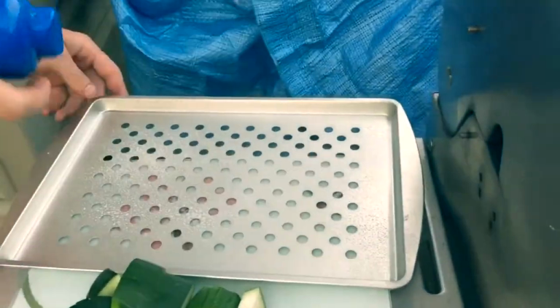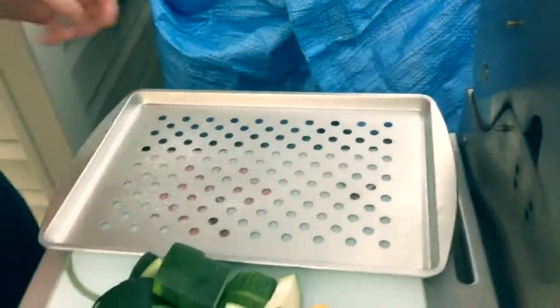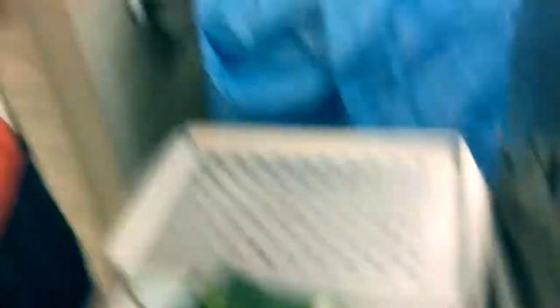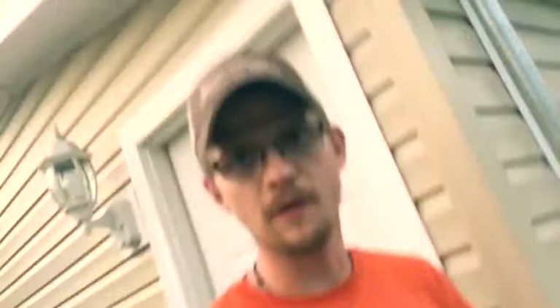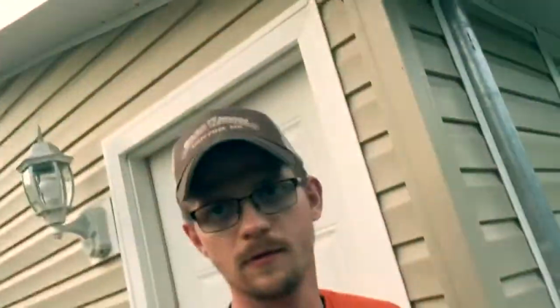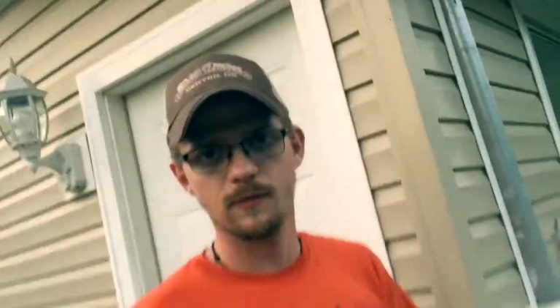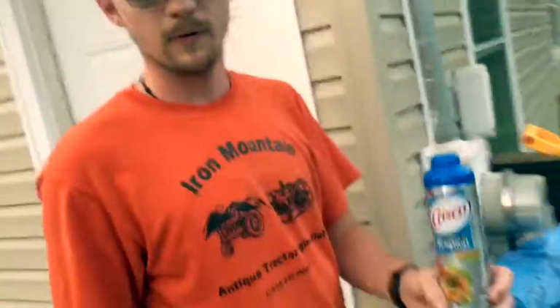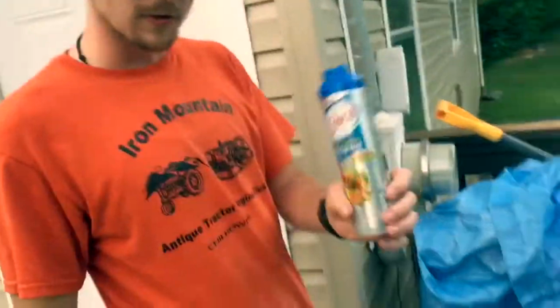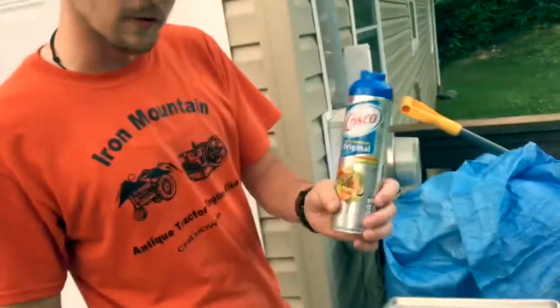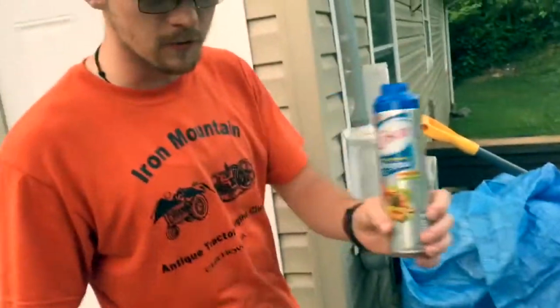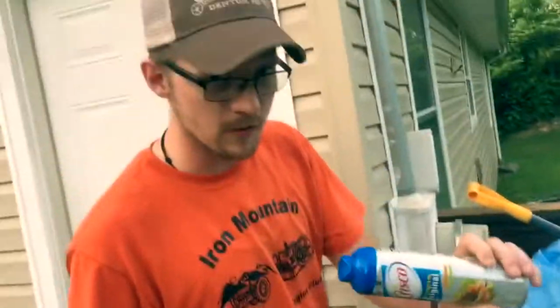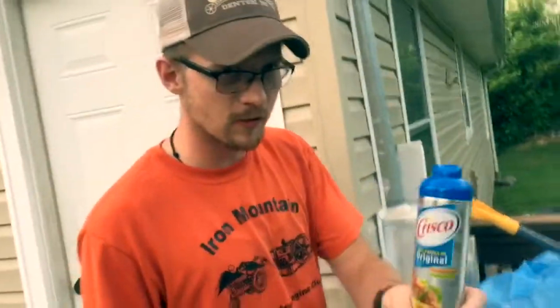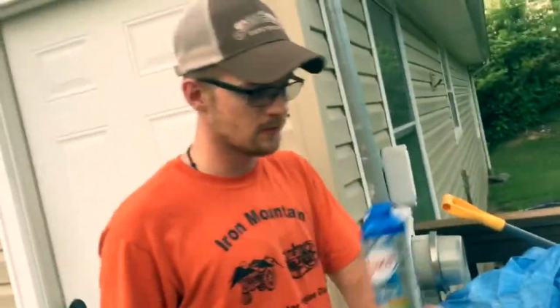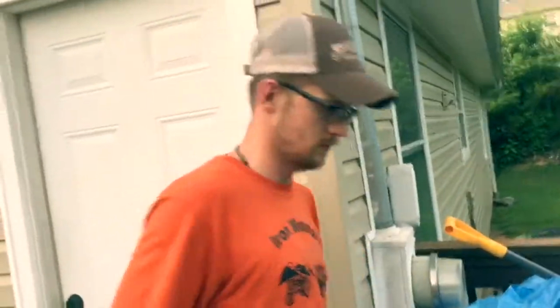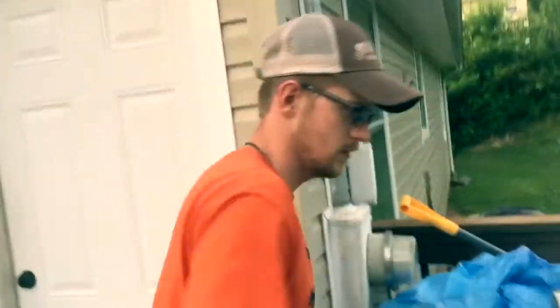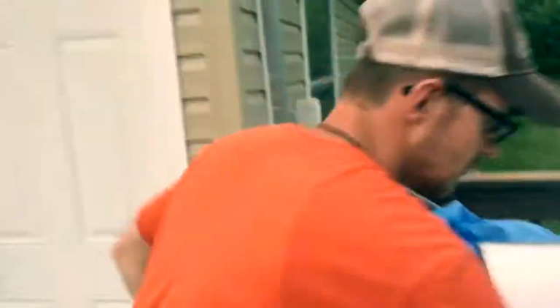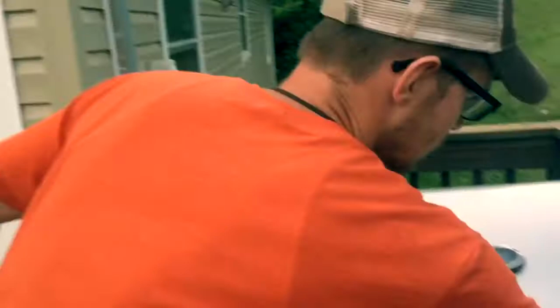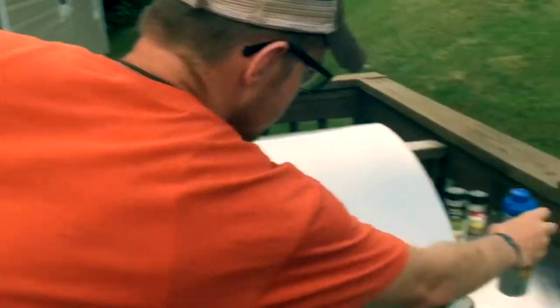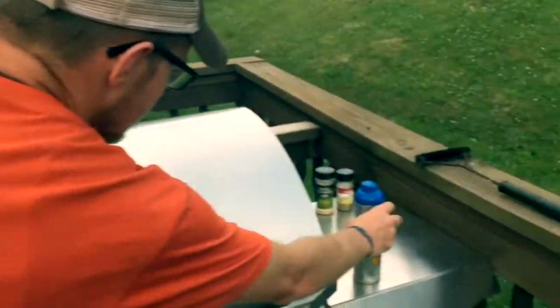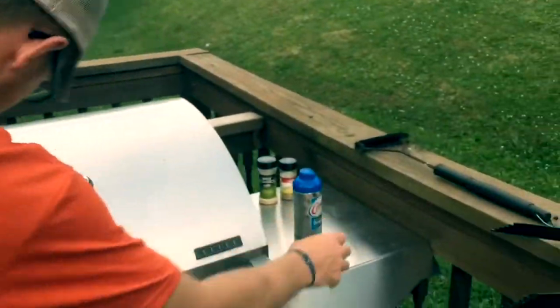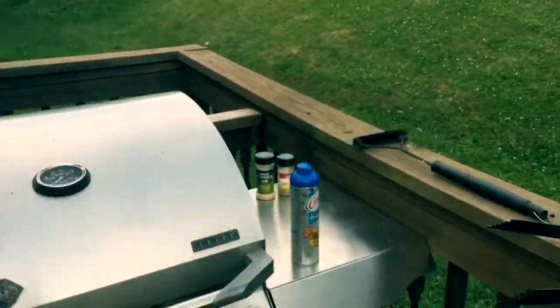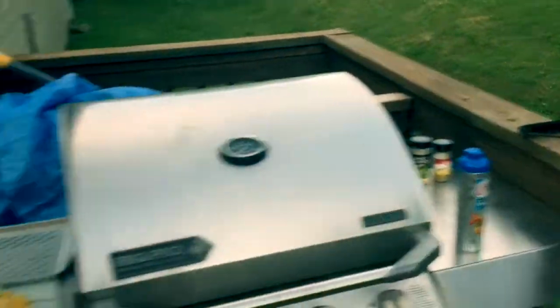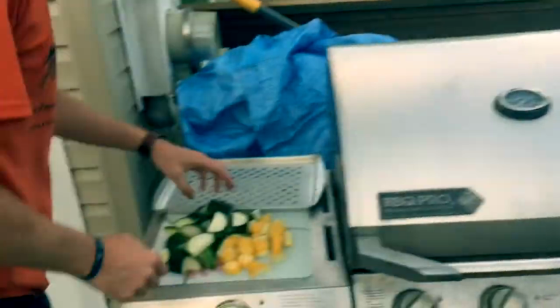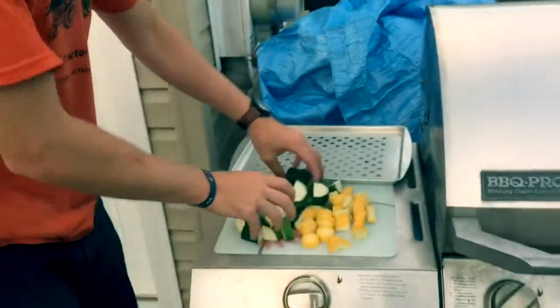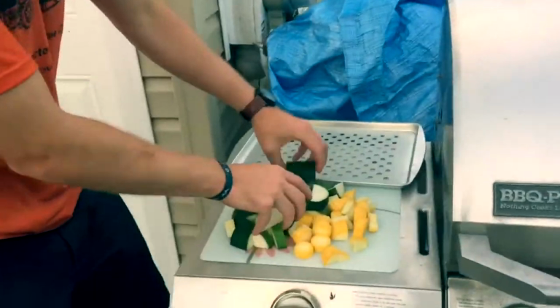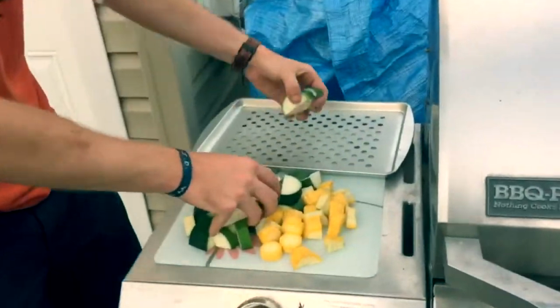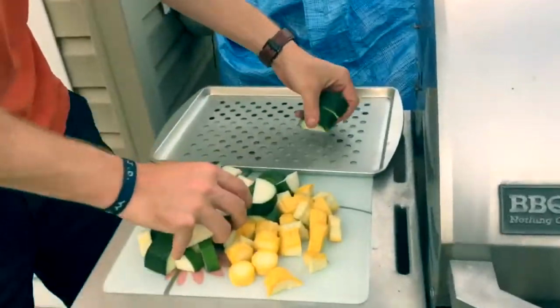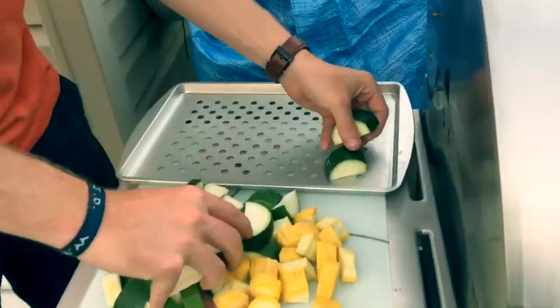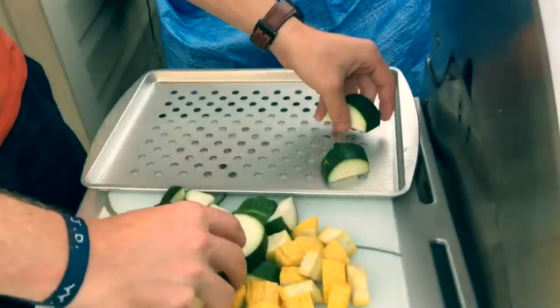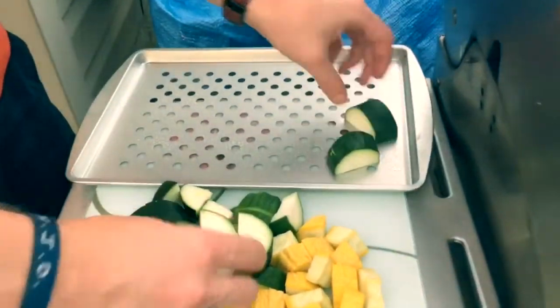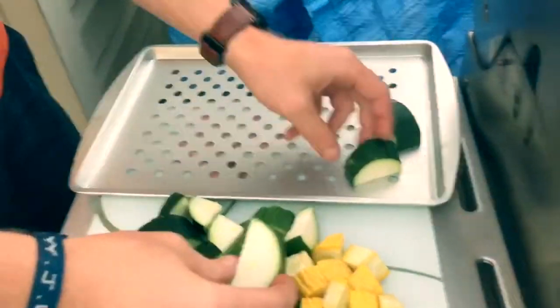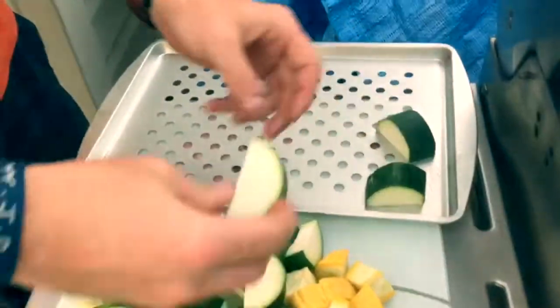I use Crisco. I'll go ahead and put this squash and zucchini on there.